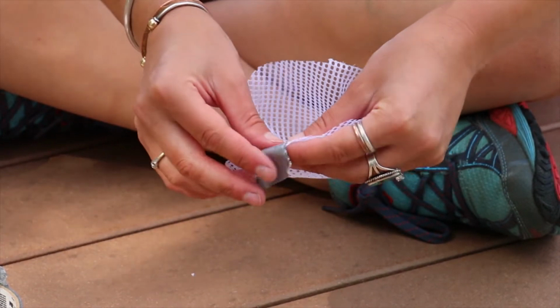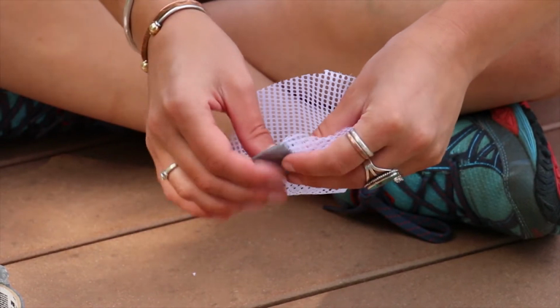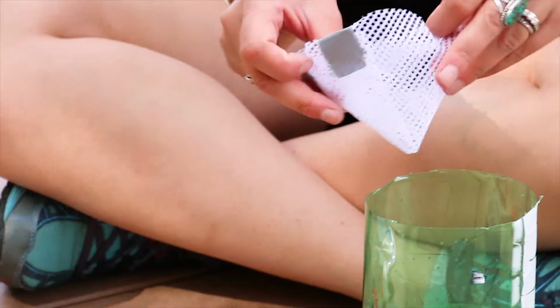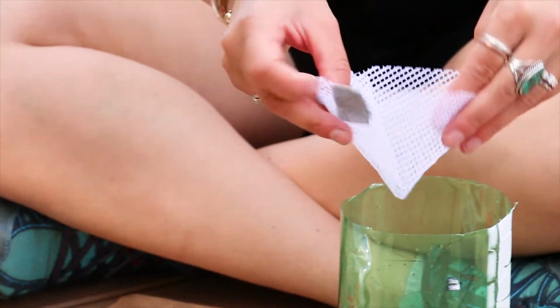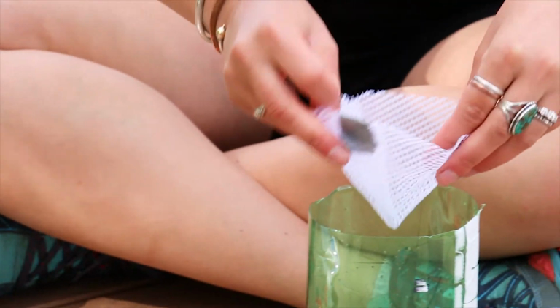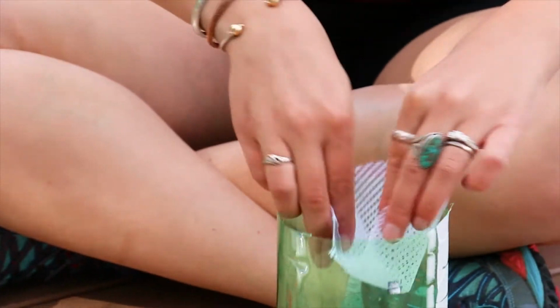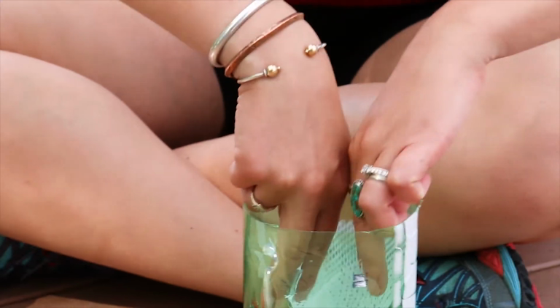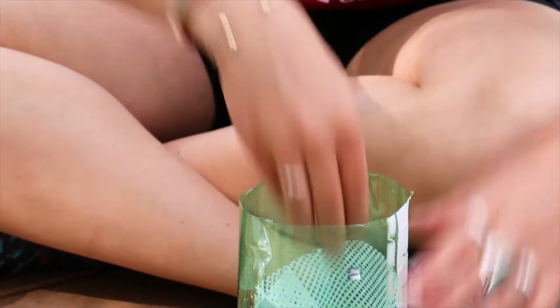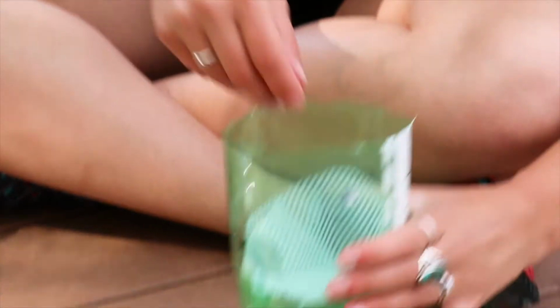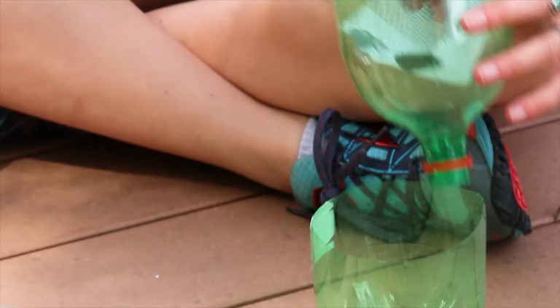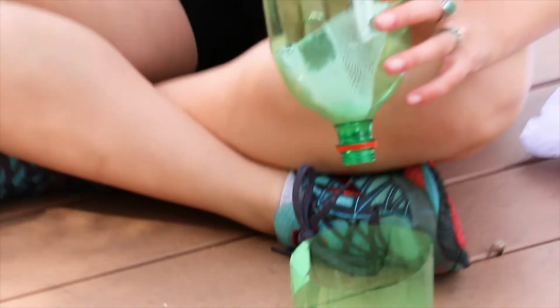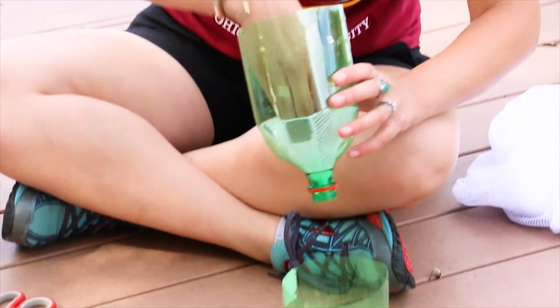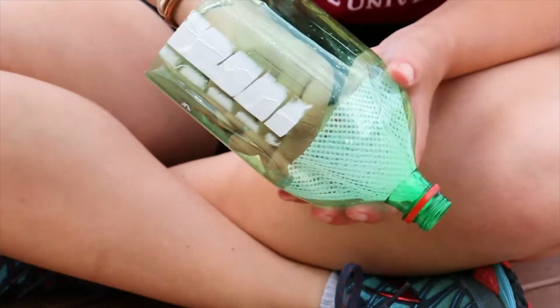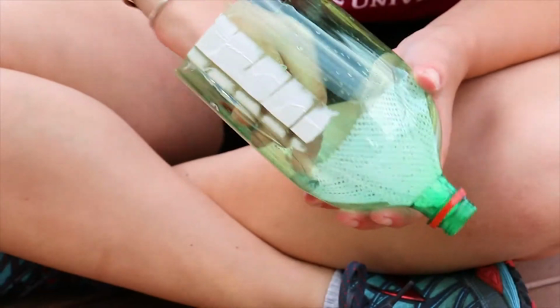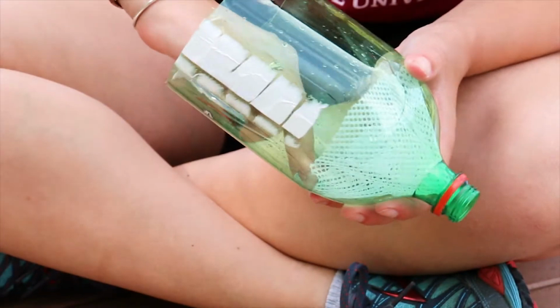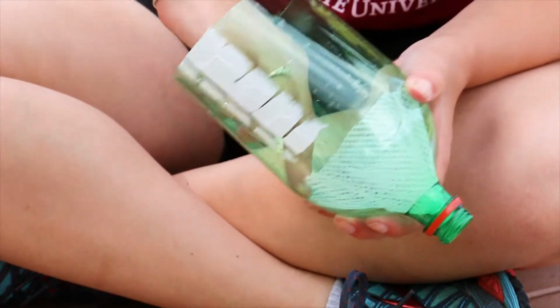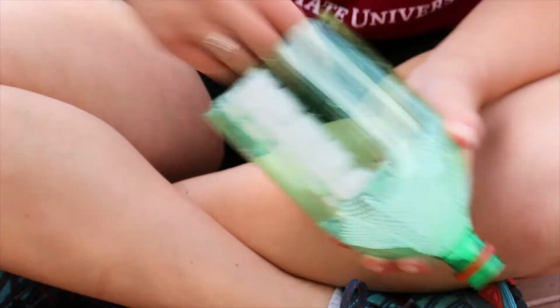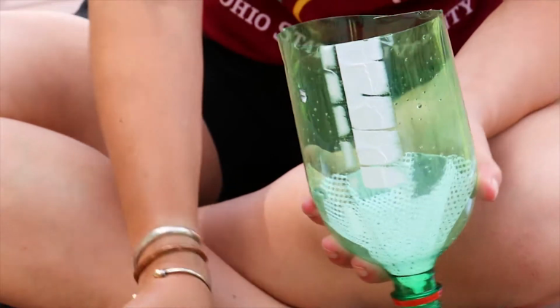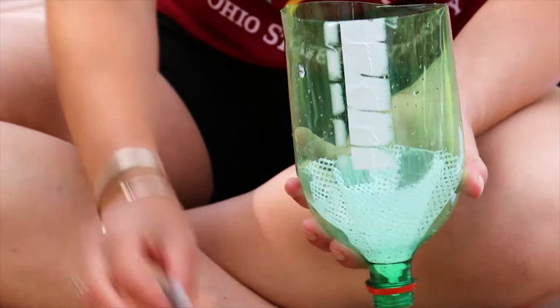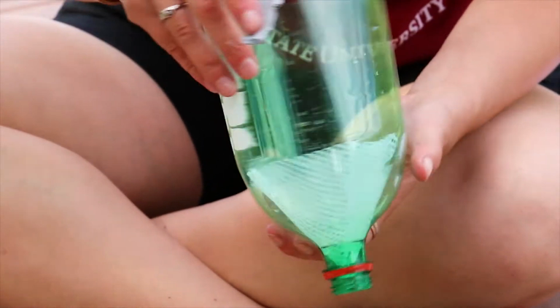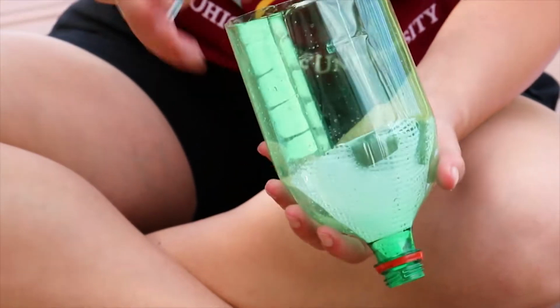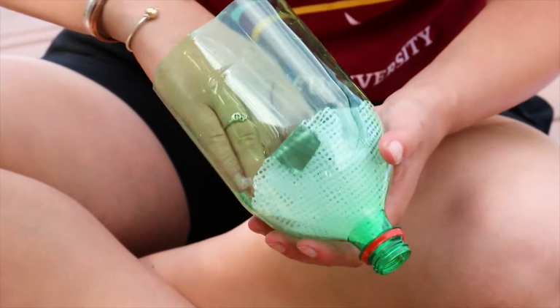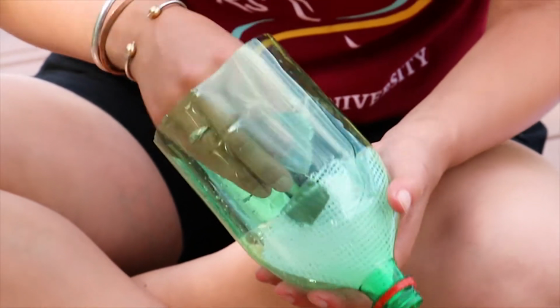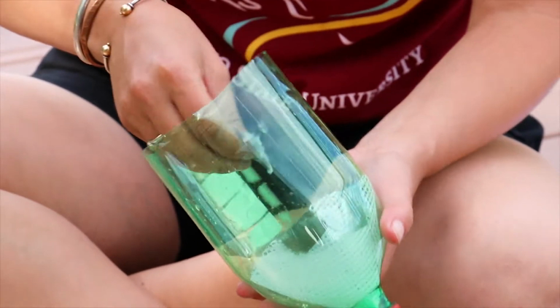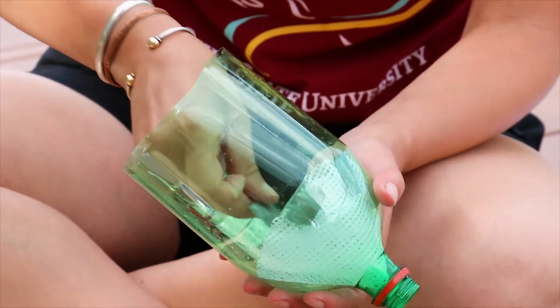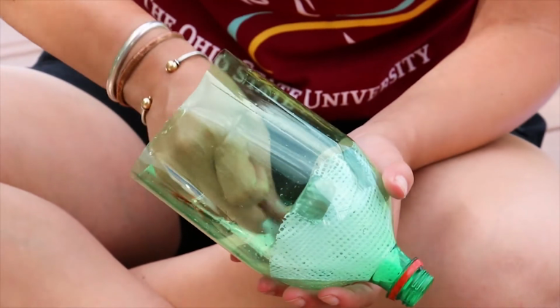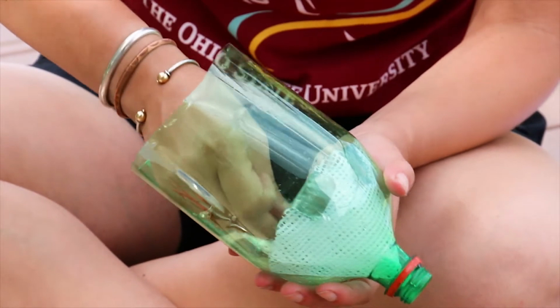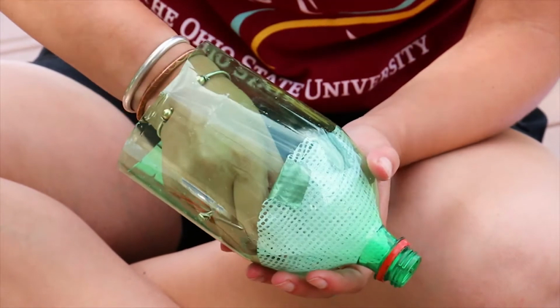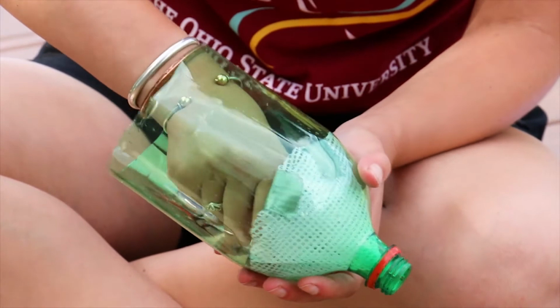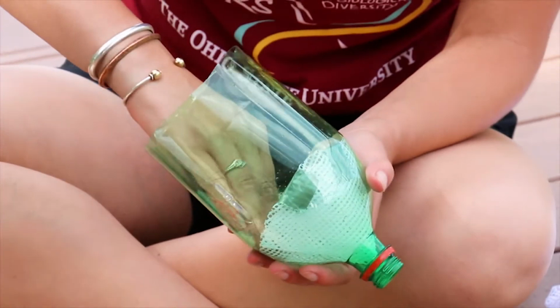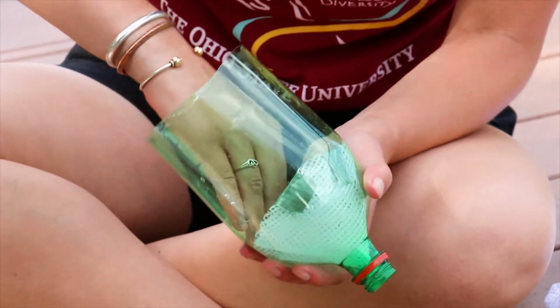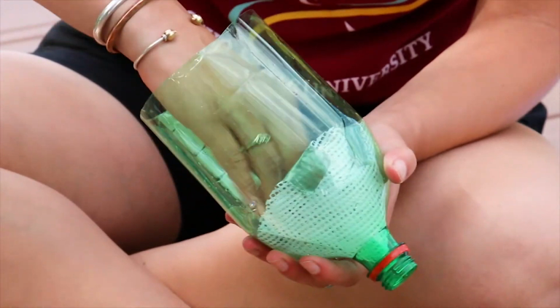Now place that mesh cone inside the soda bottle. Use the duct tape to secure it in place, or if you're using glue, you can glue it and then hold it for a few minutes while the glue dries. You'll also want to wait a day before you can actually use your Berlese funnel so that the glue can dry.